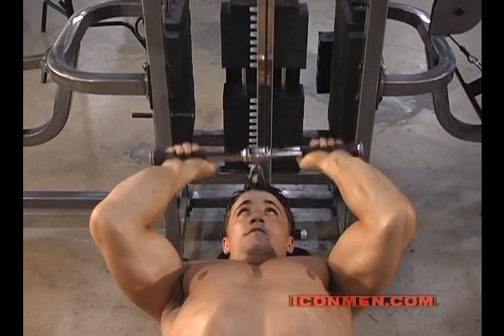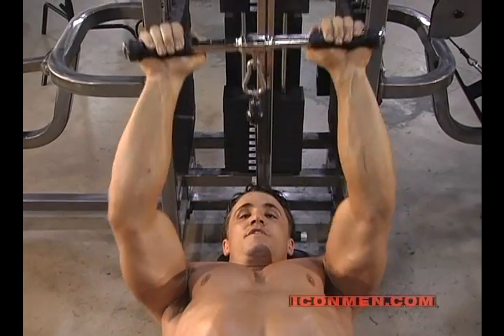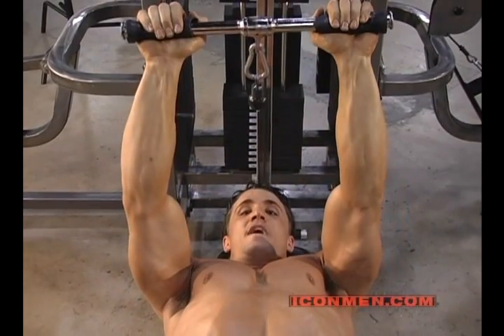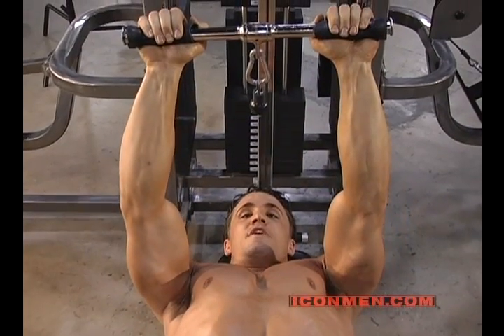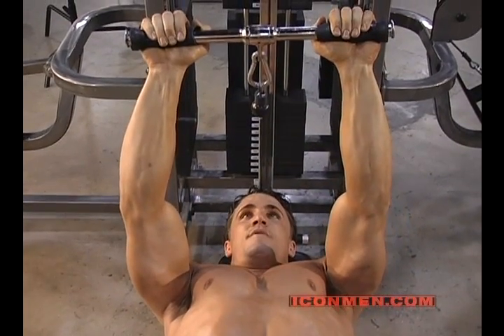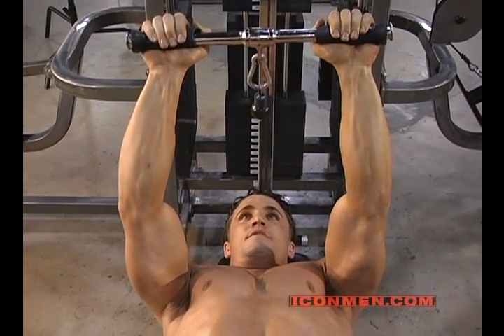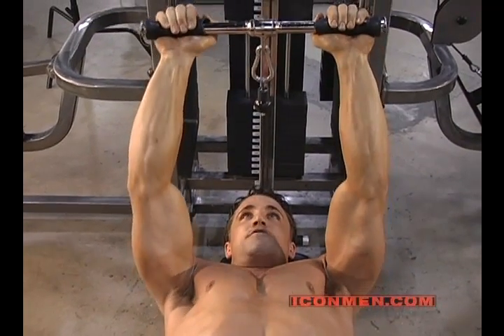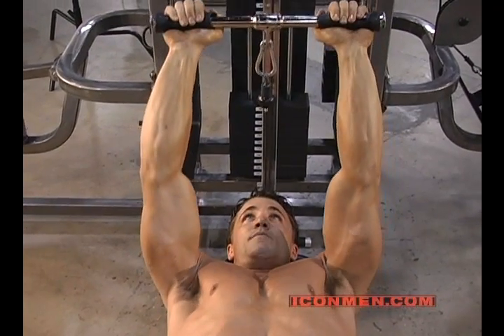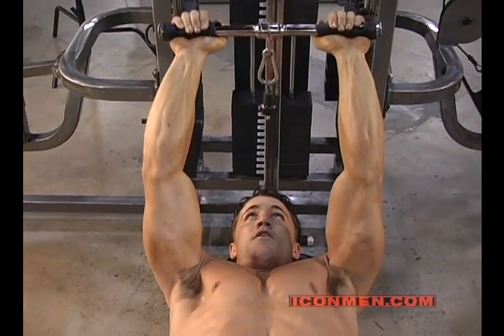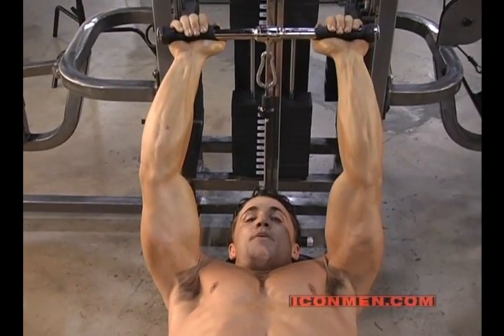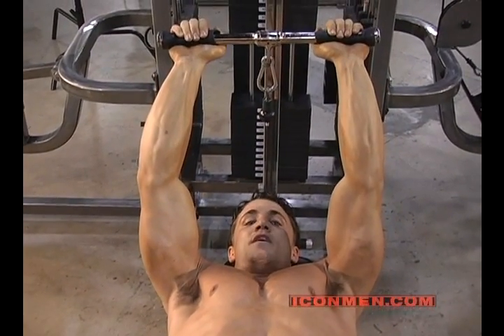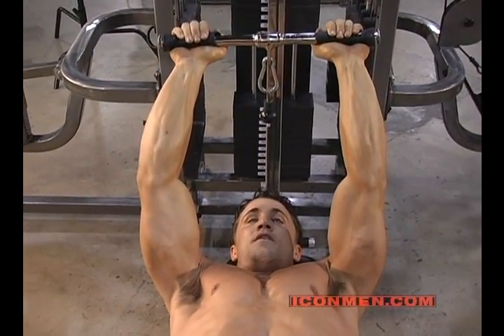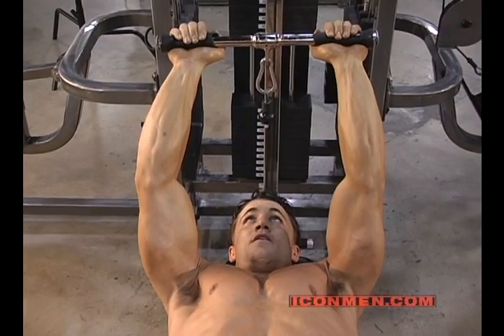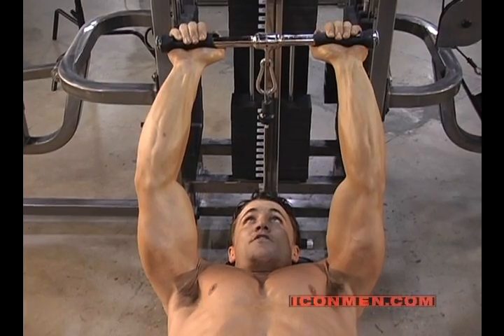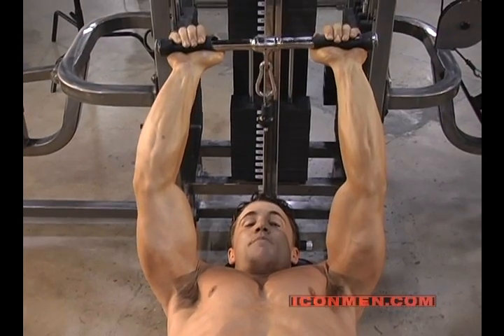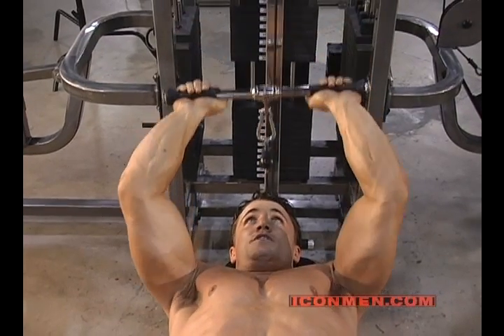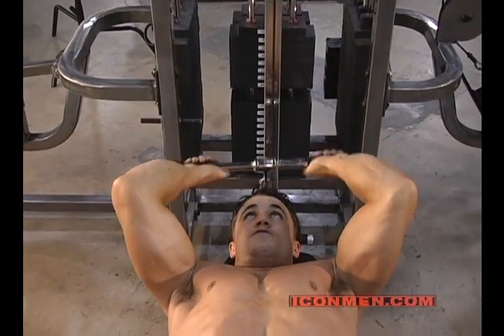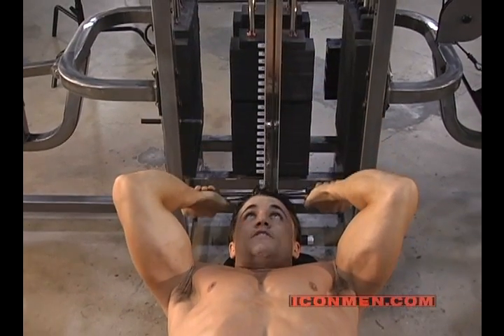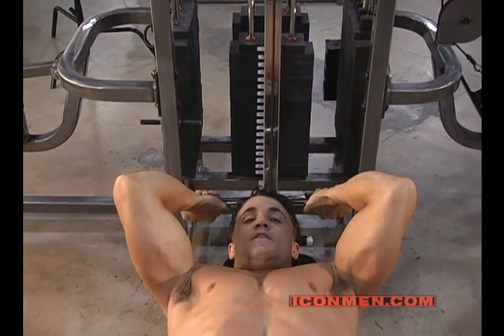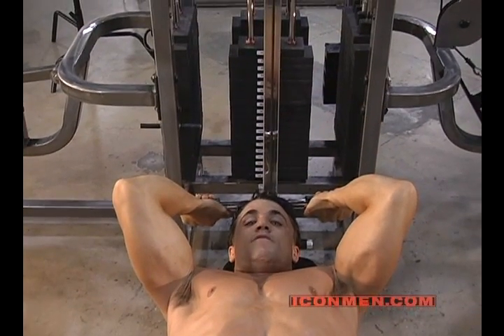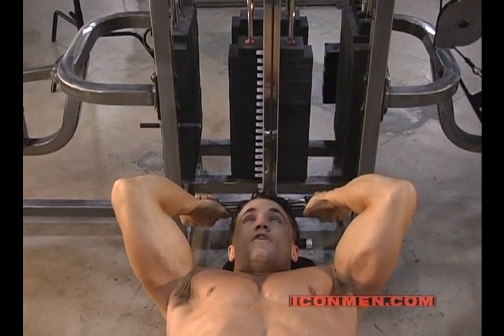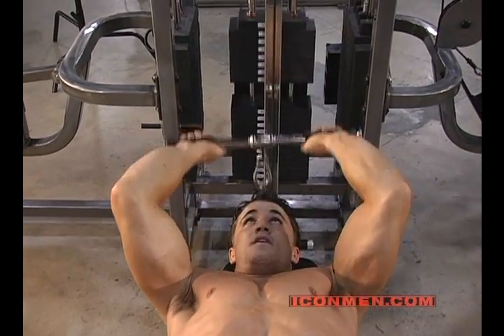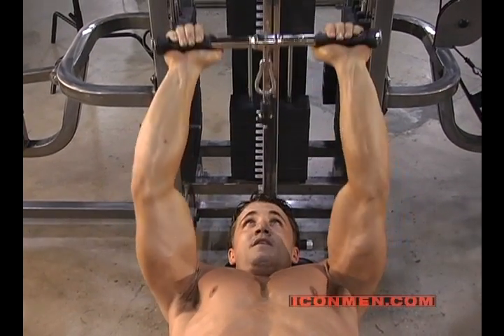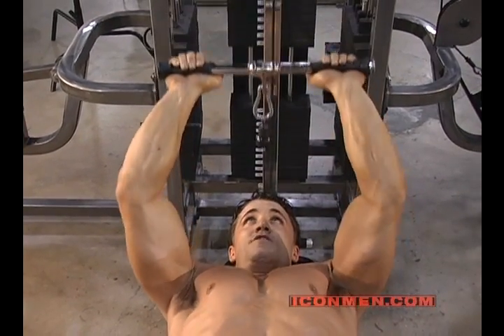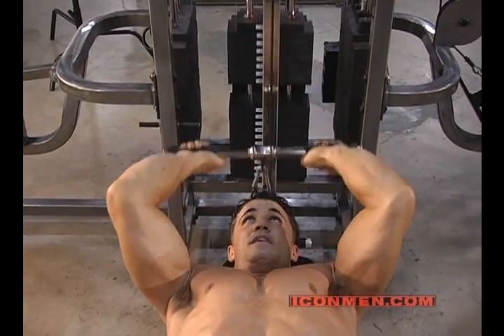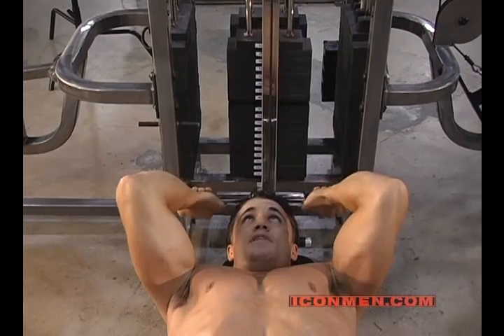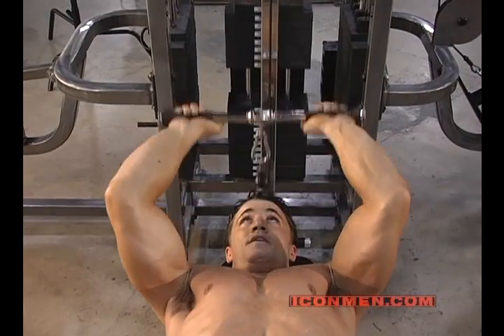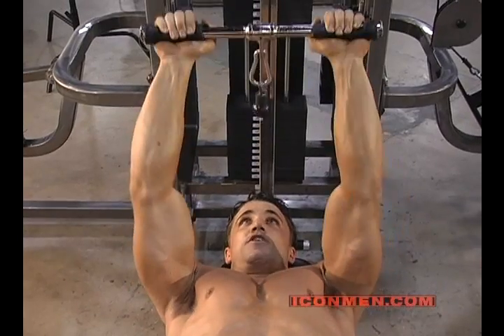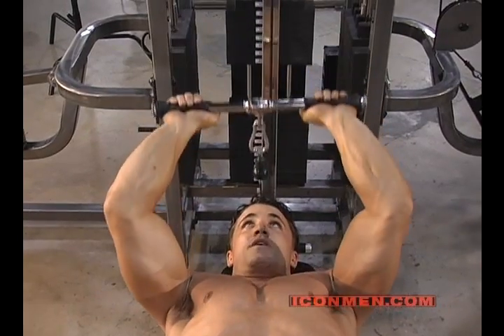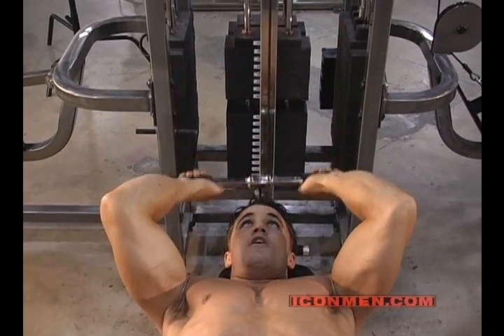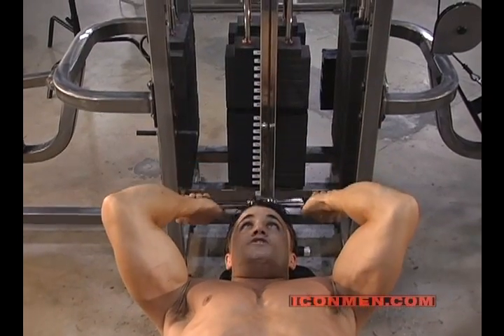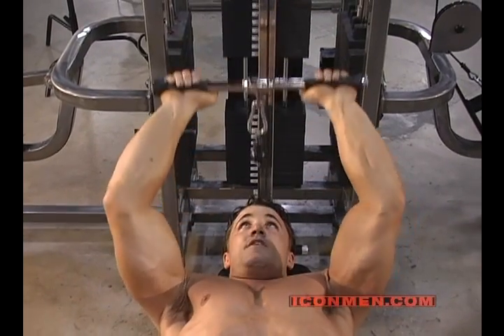To work the long head of the tricep, you're simply going to rotate the bar above your head — that's going to be your end position. Your start position is in front of your head and you keep it in that plane. This is going to work the long head of the tricep.